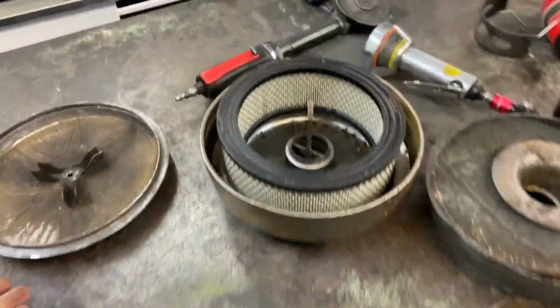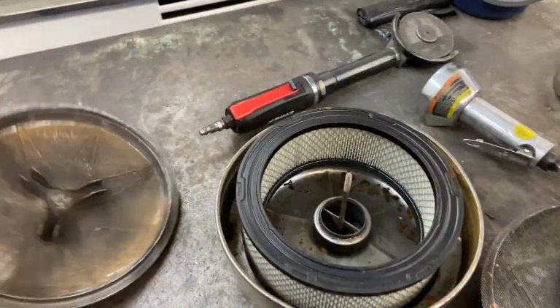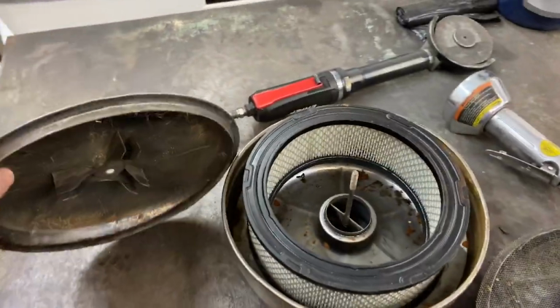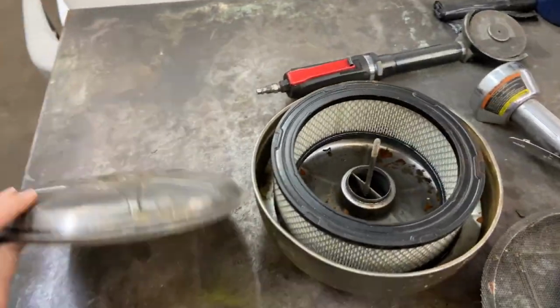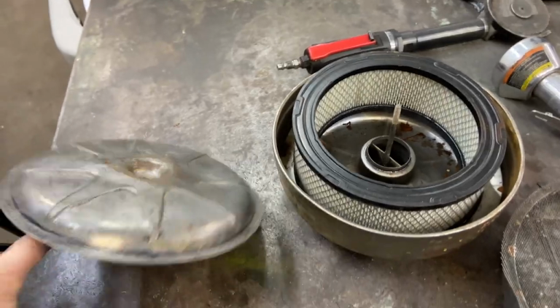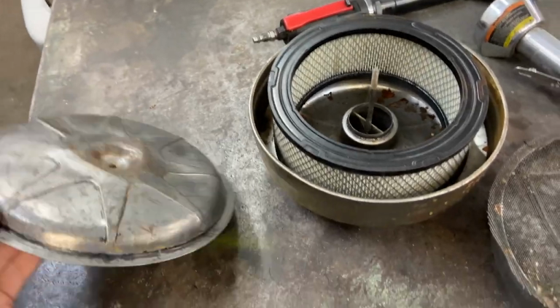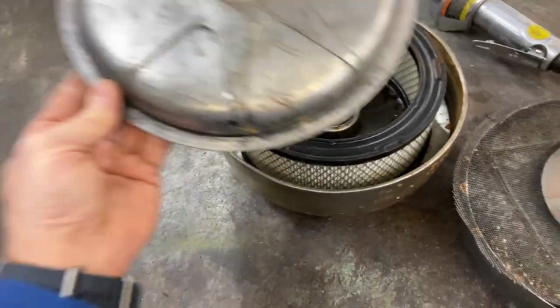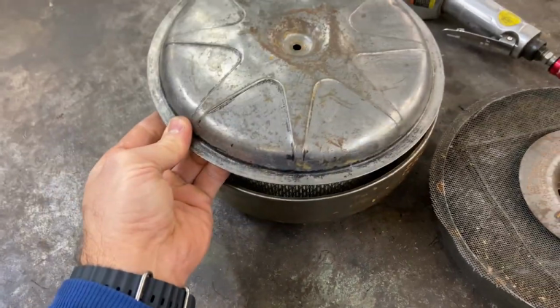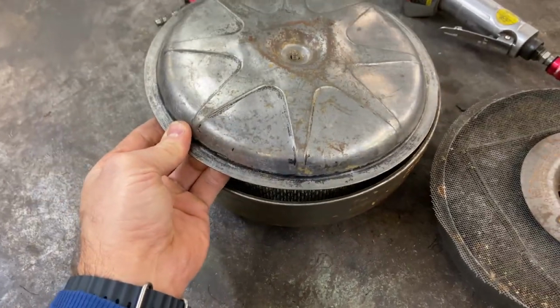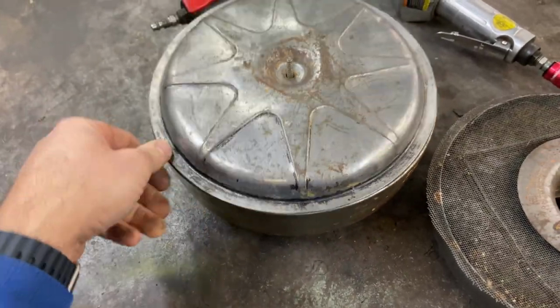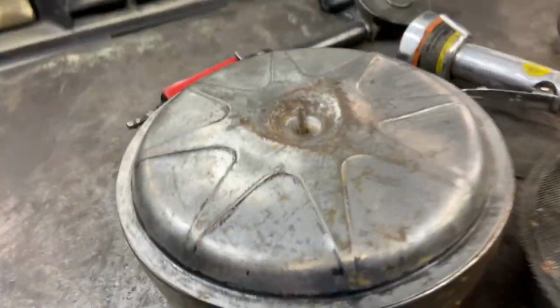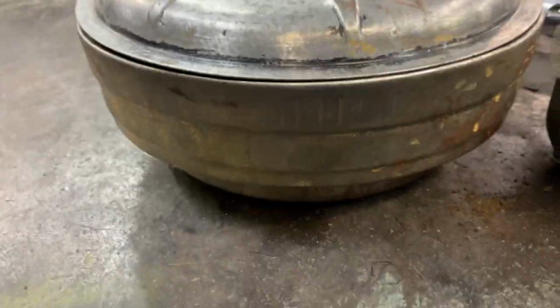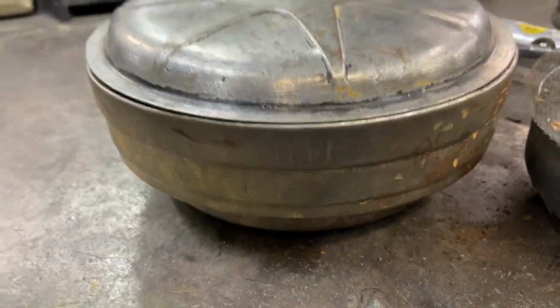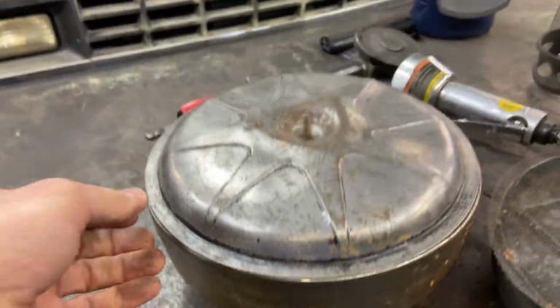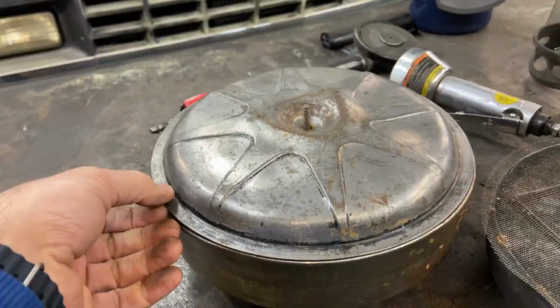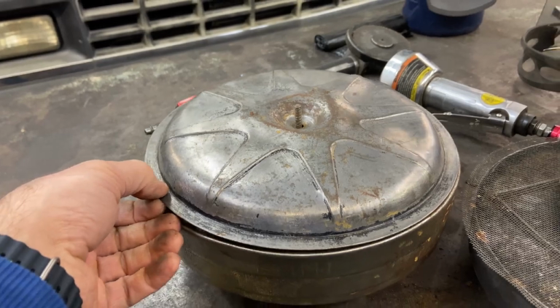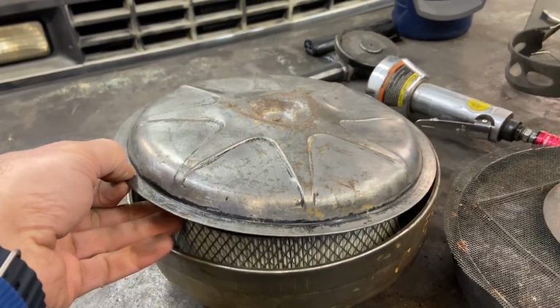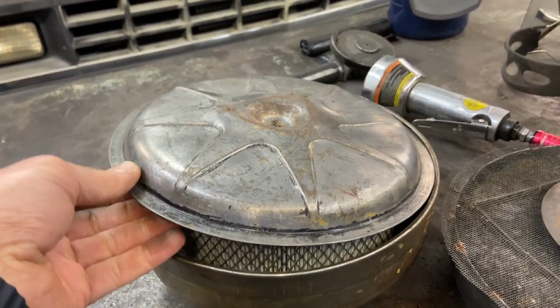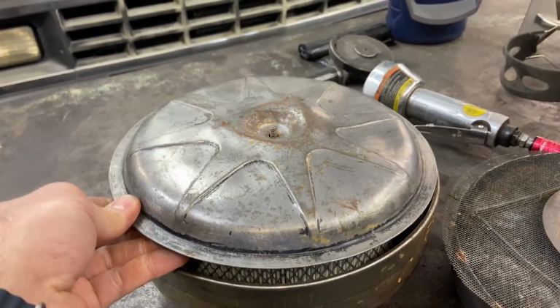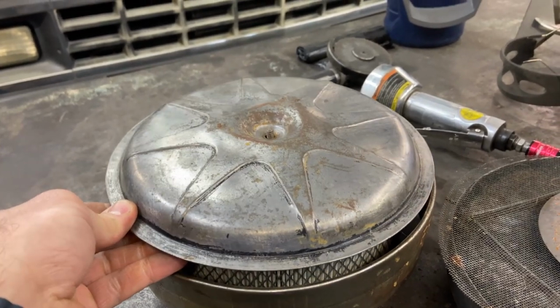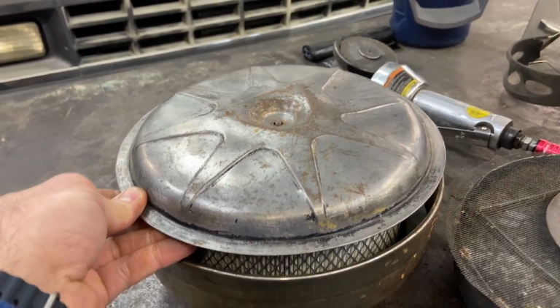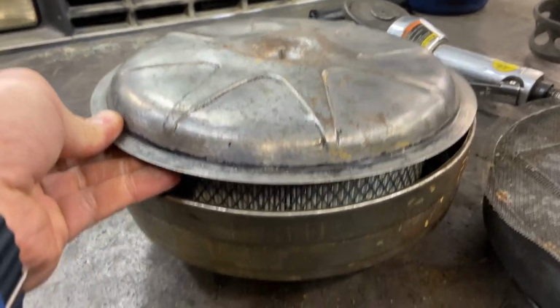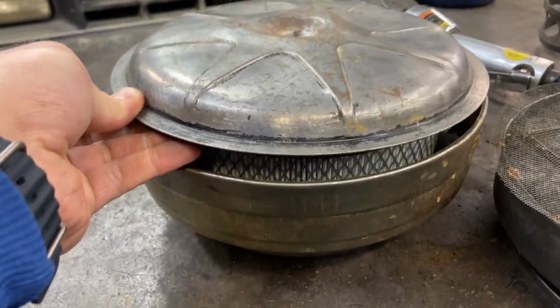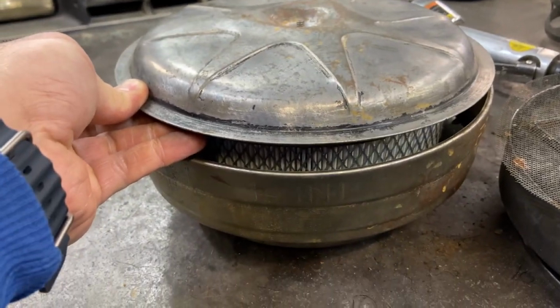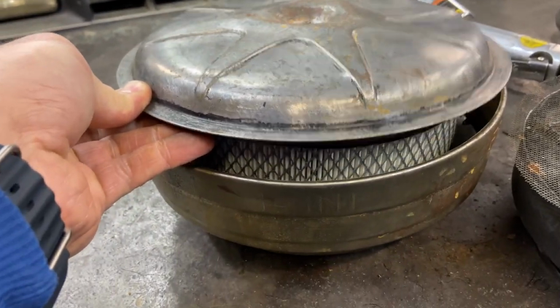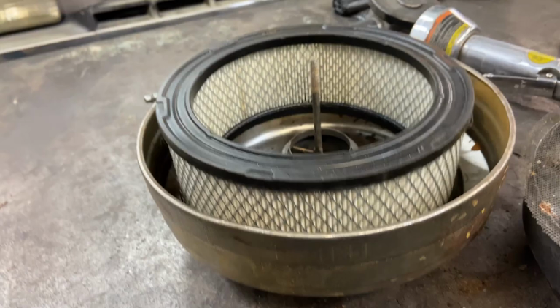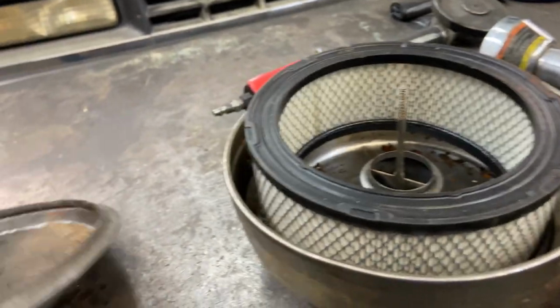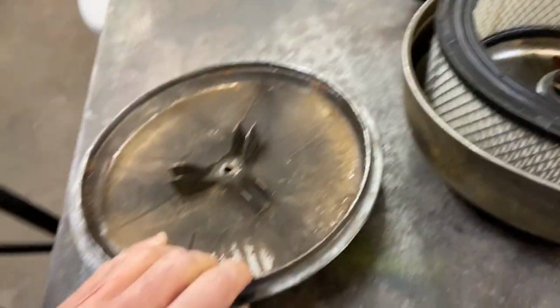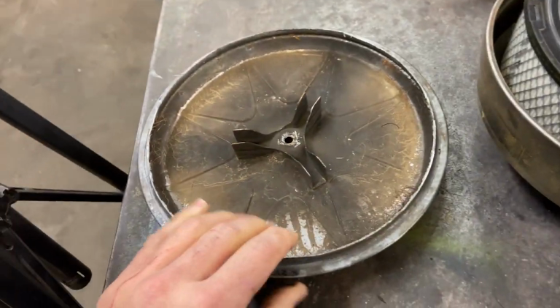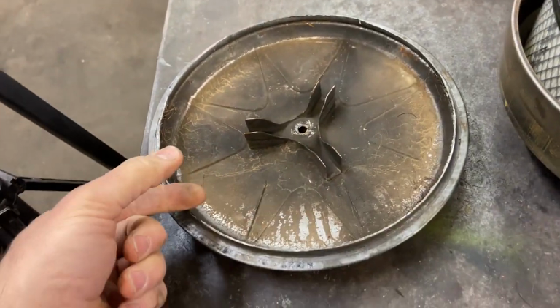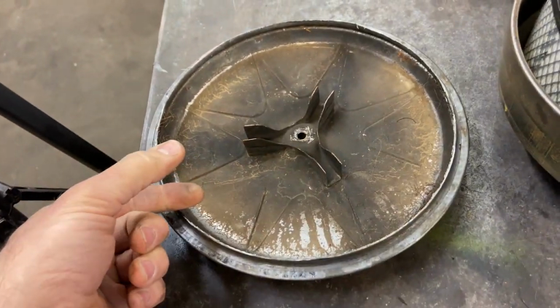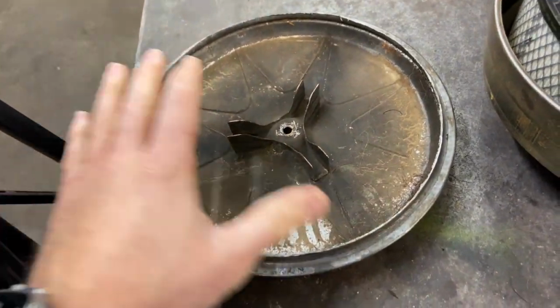Alright, so we've got the lid cut off, and clearly that's a problem. The solution would either be a taller filter, which is doable. I'm going to figure out some way to space inside here.